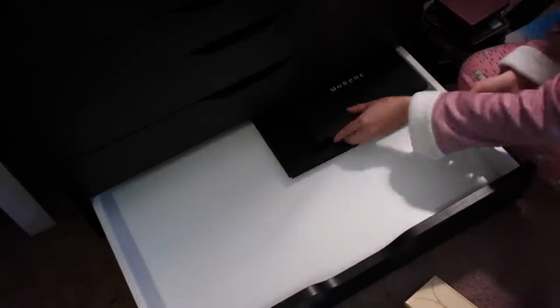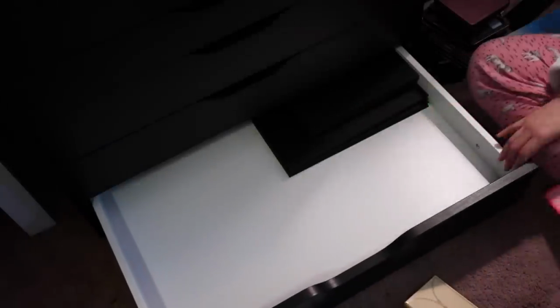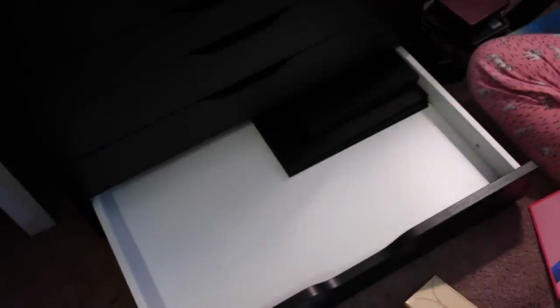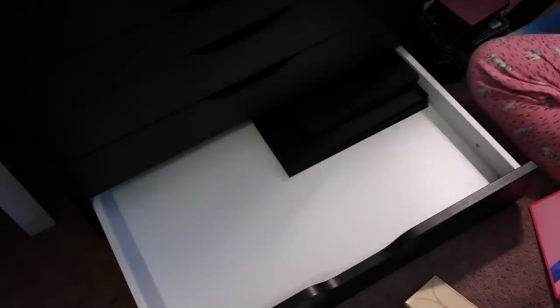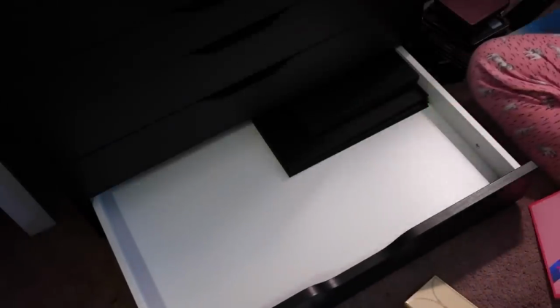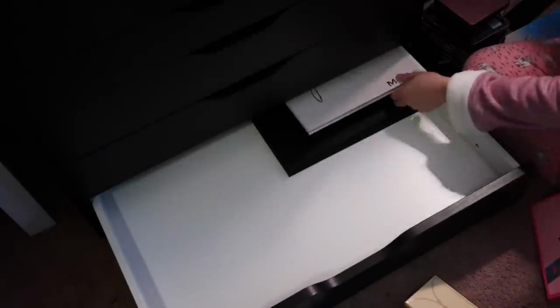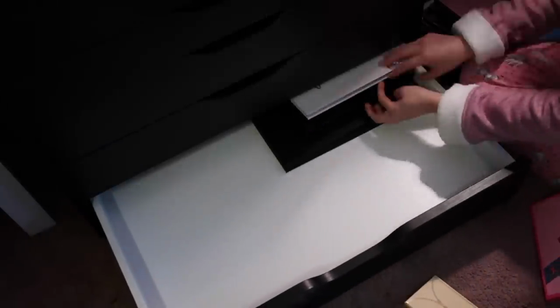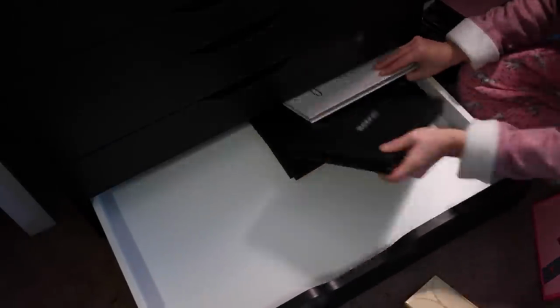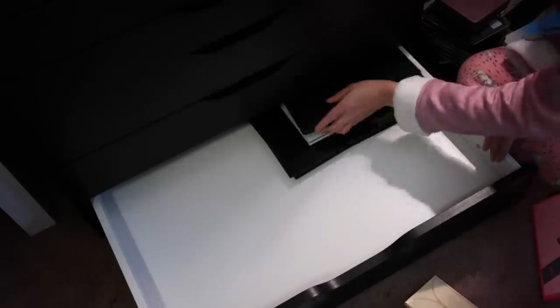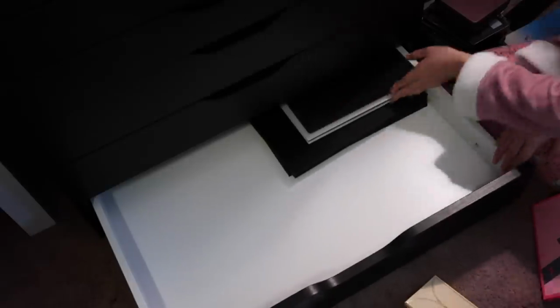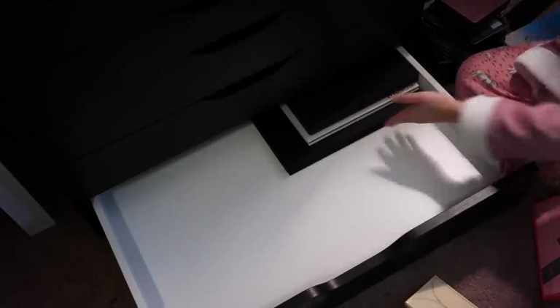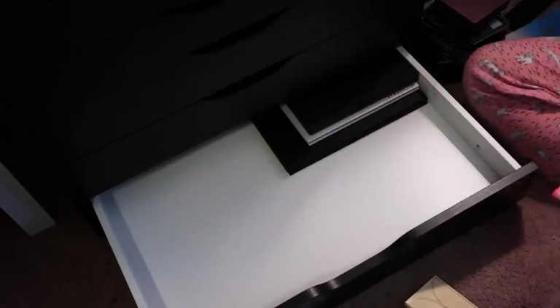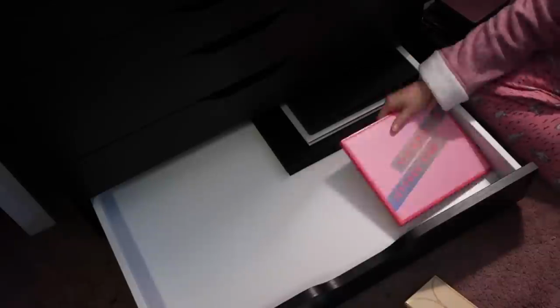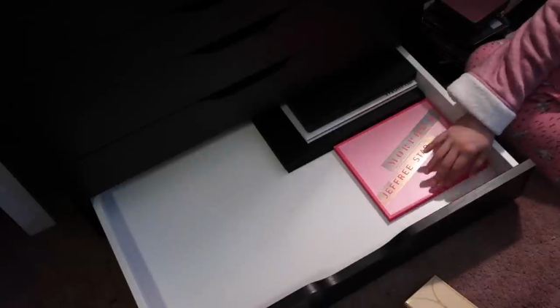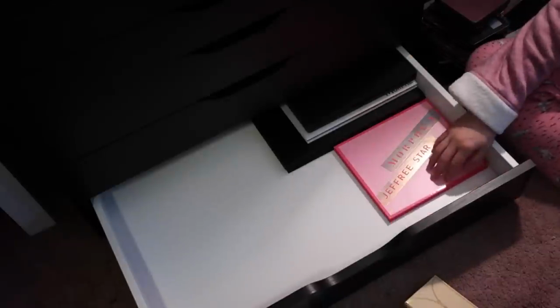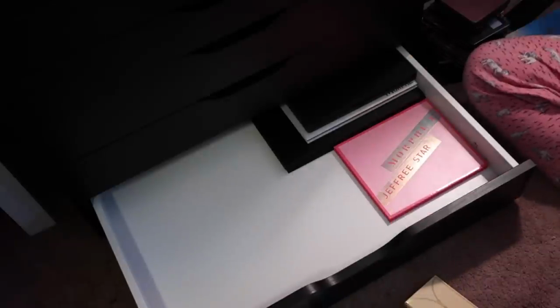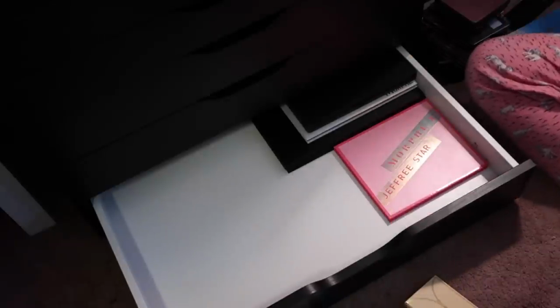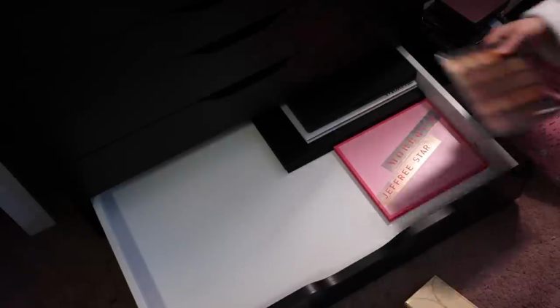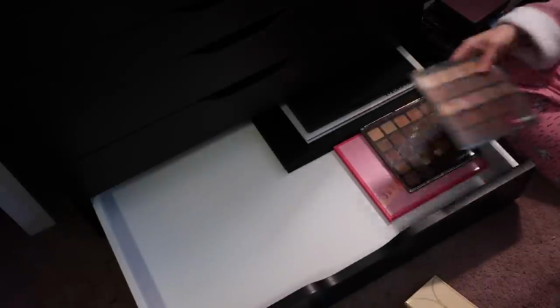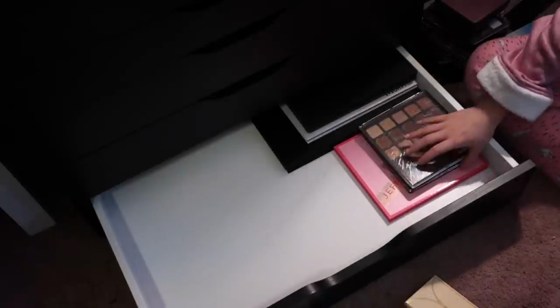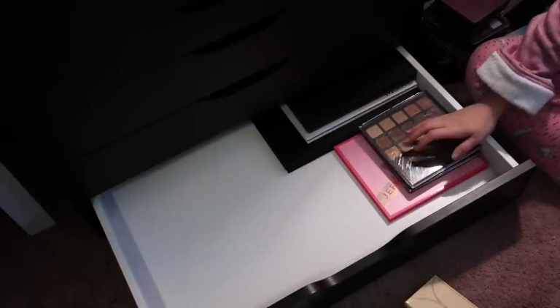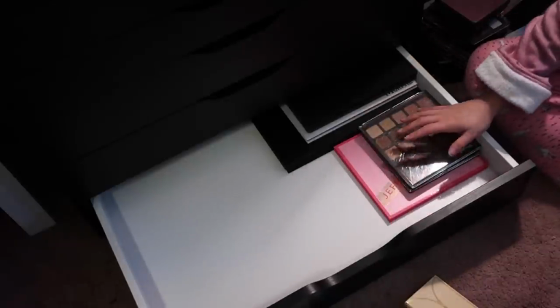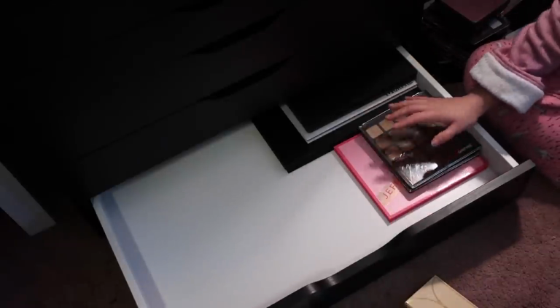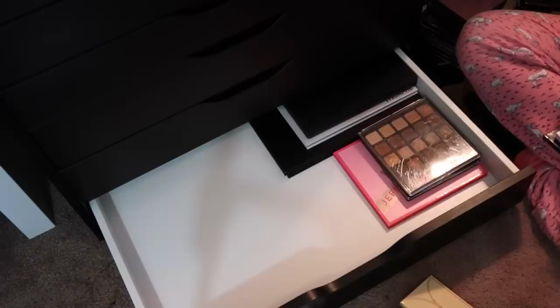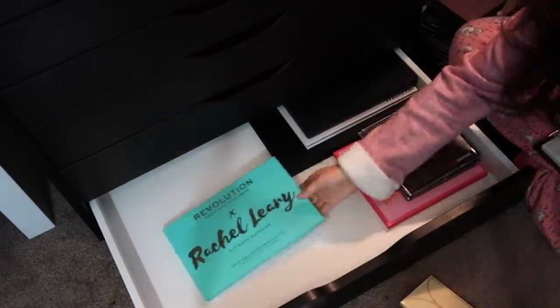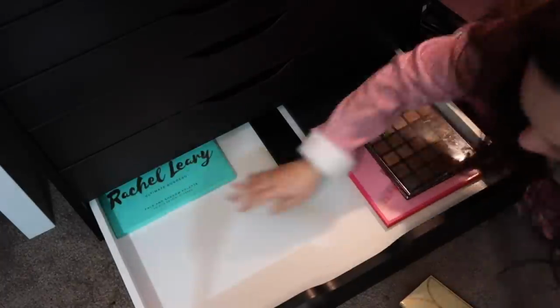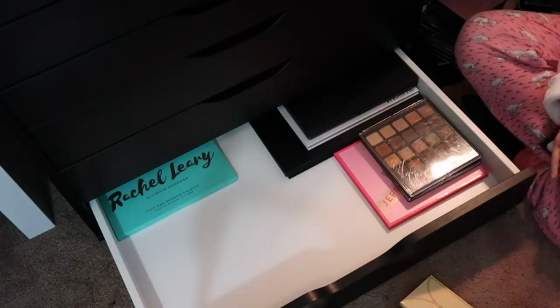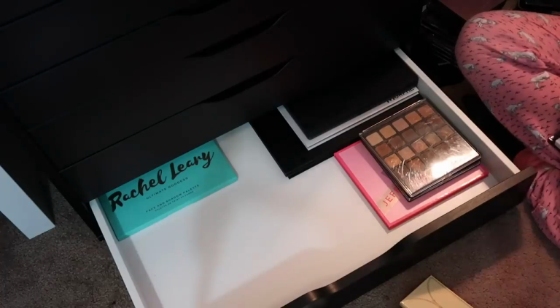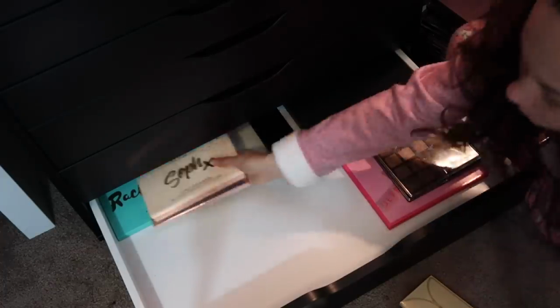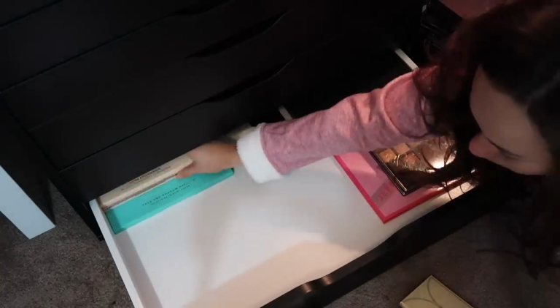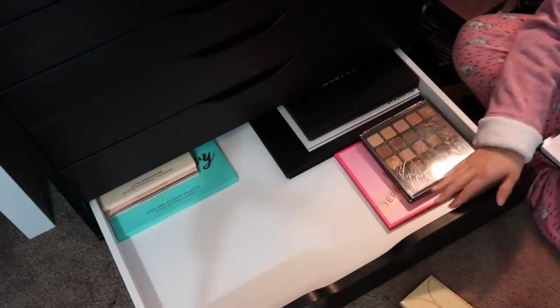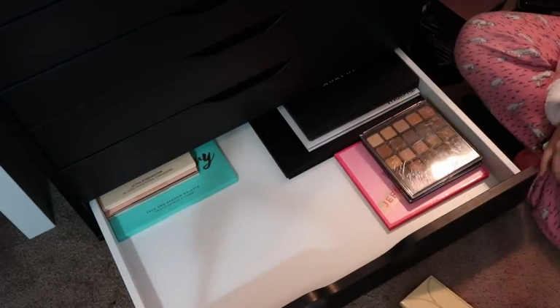I'm starting with my more affordable eyeshadow palettes at the bottom. This particular drawer will have brands like Morphe, Juvia's Place, BH Cosmetics — just my more affordable options.